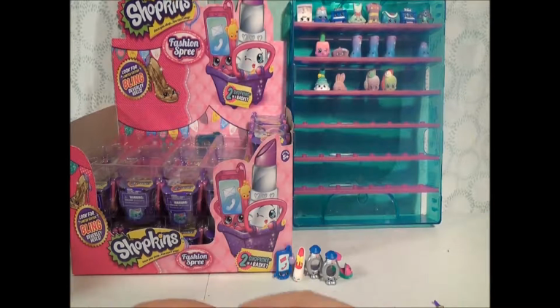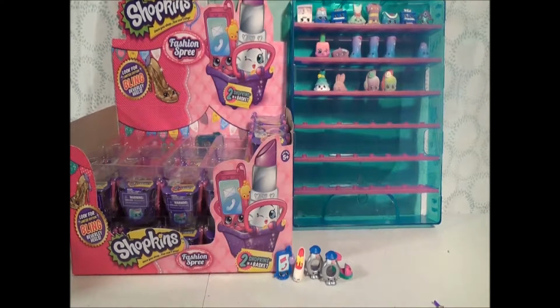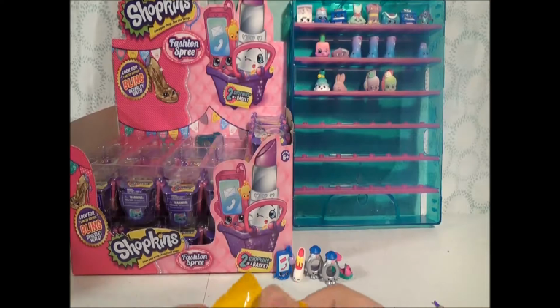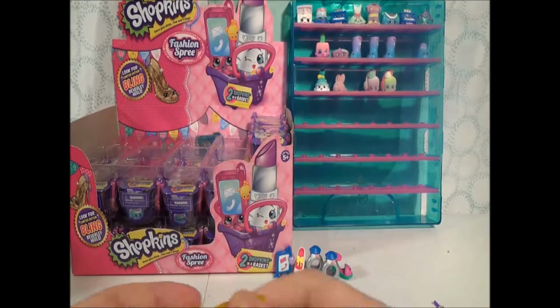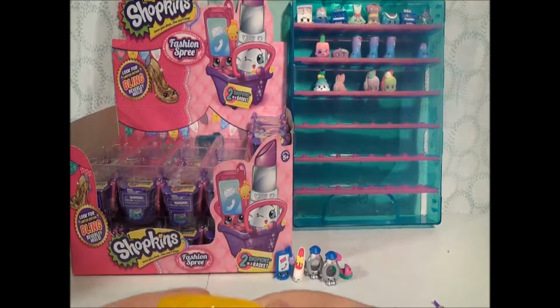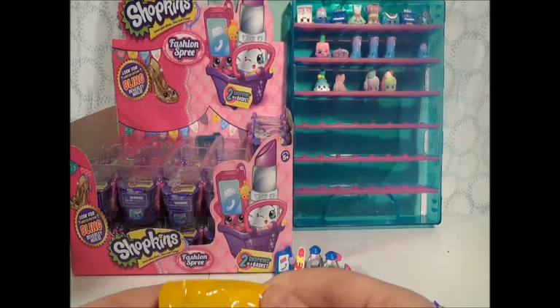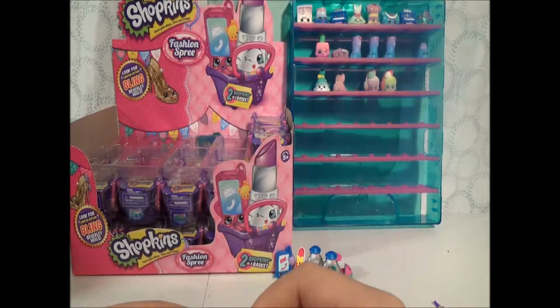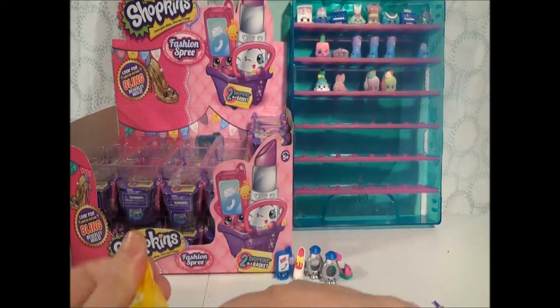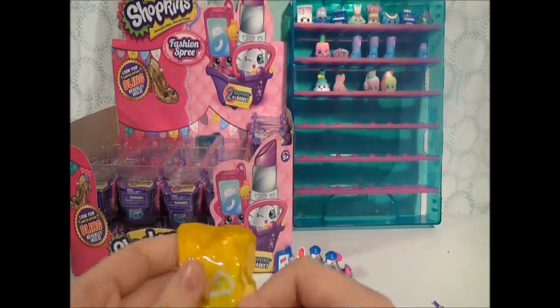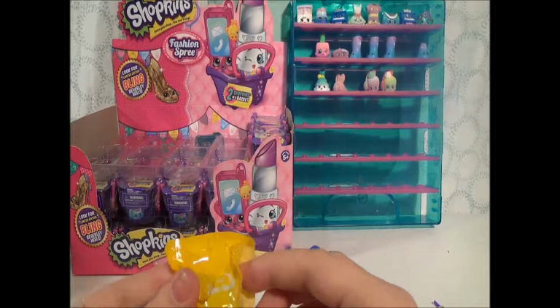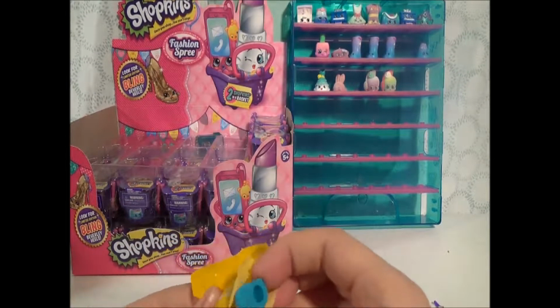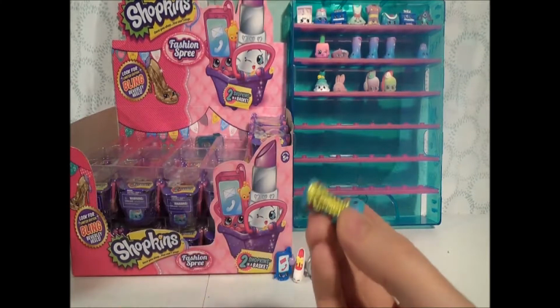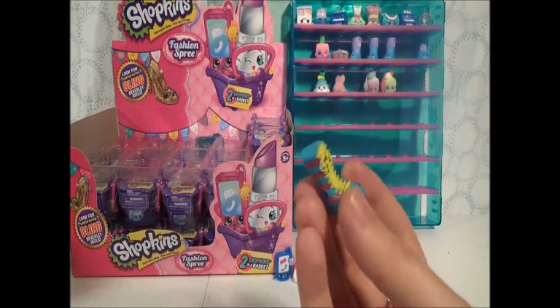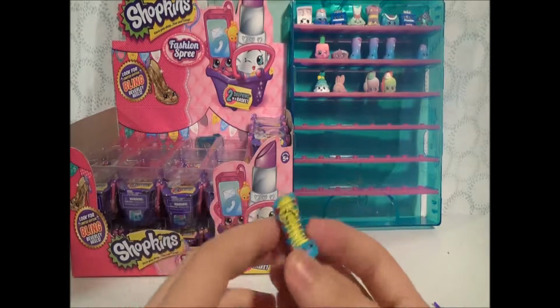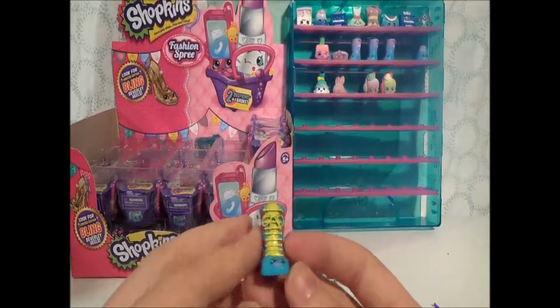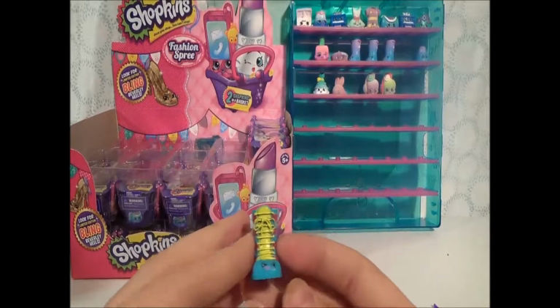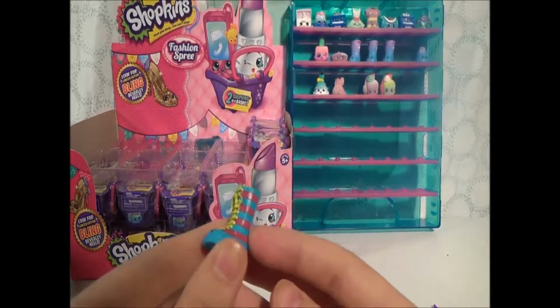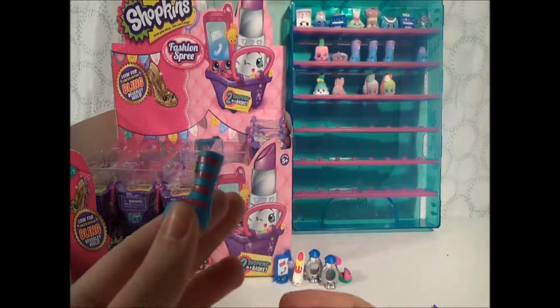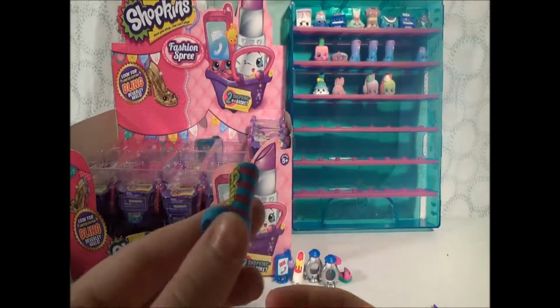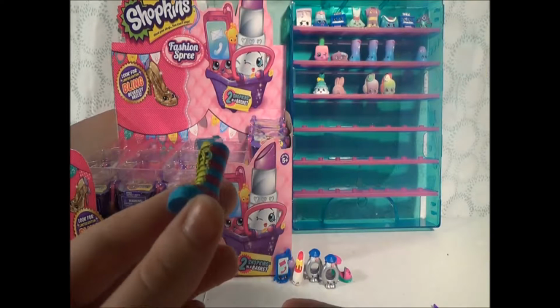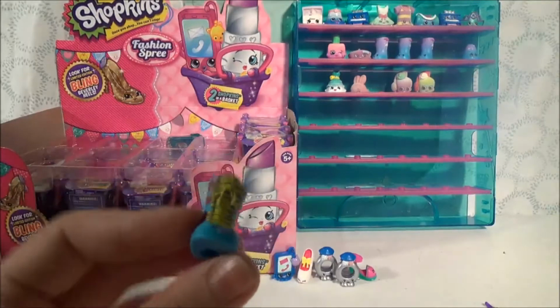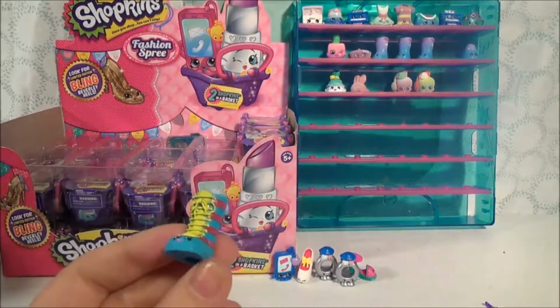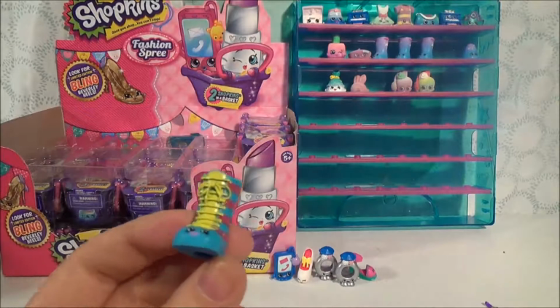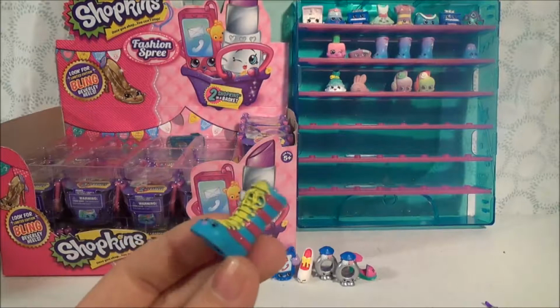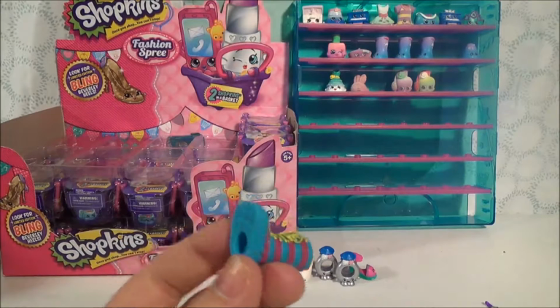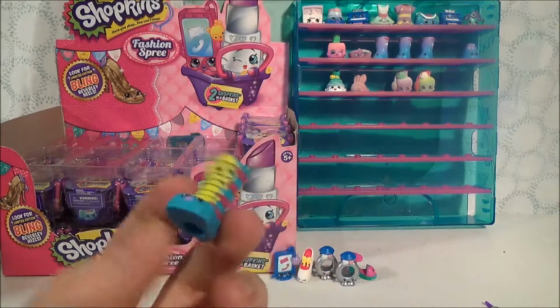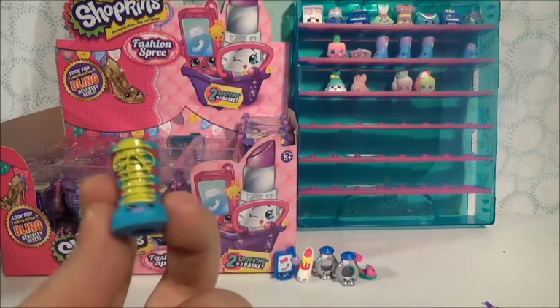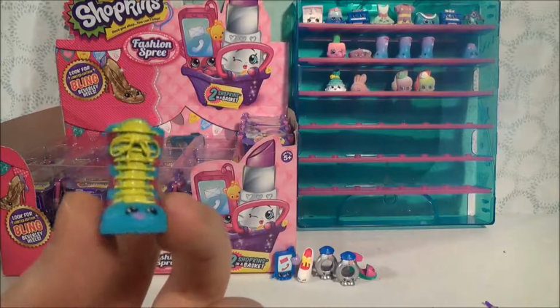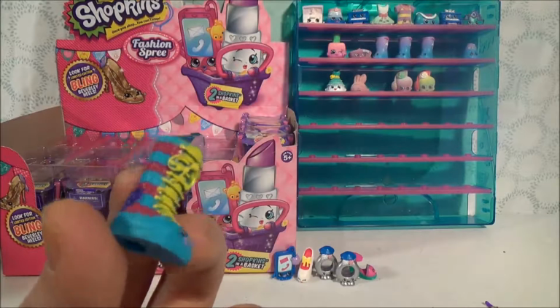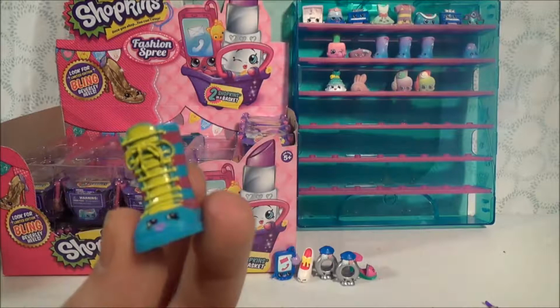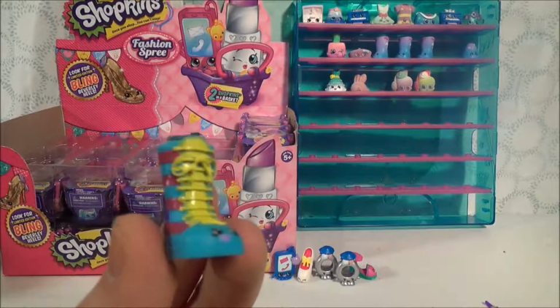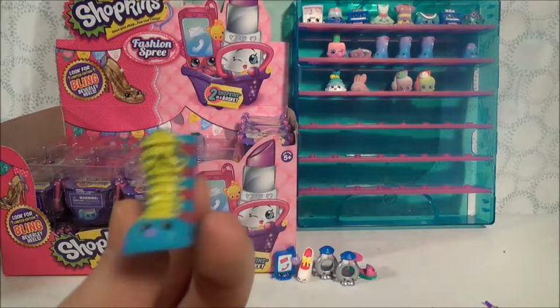Again, no holes for a peg. And what did we get this time? This is a sneaker — it's name is Sneaker. Wow. That's a shocker, isn't it?